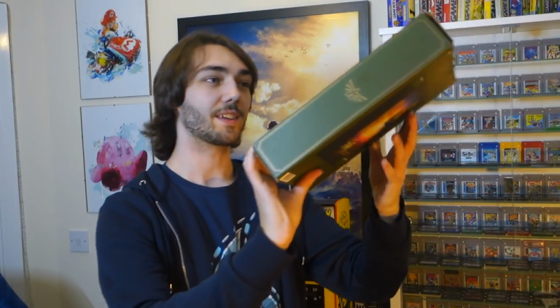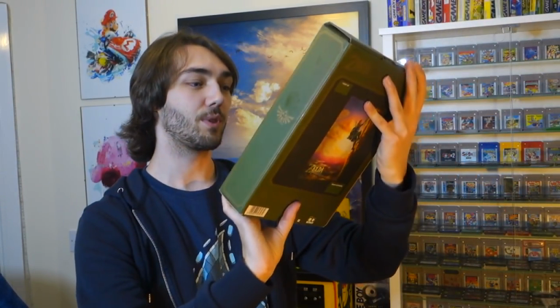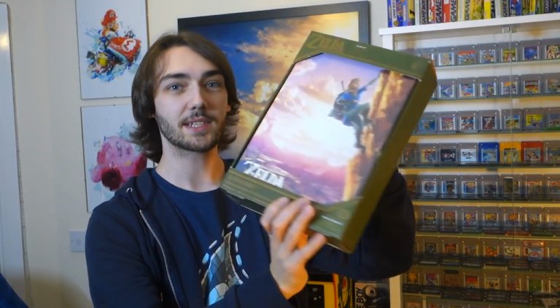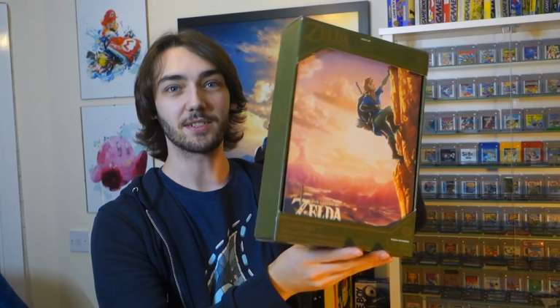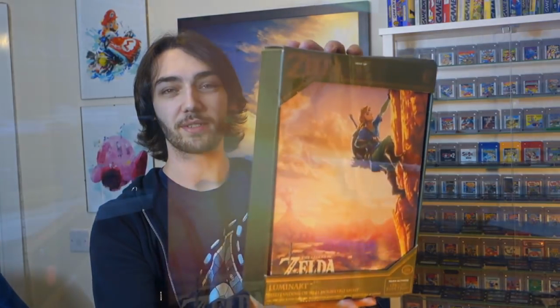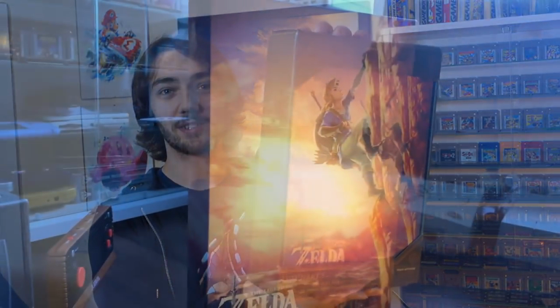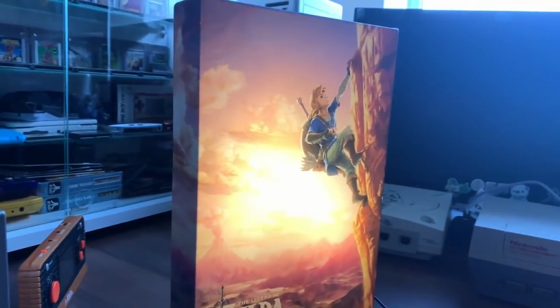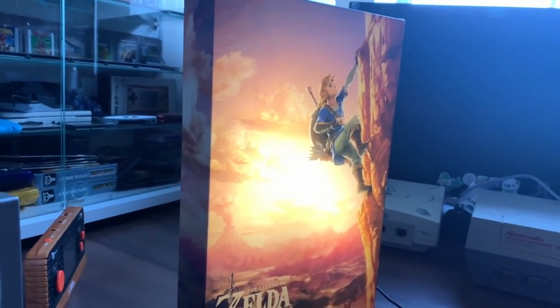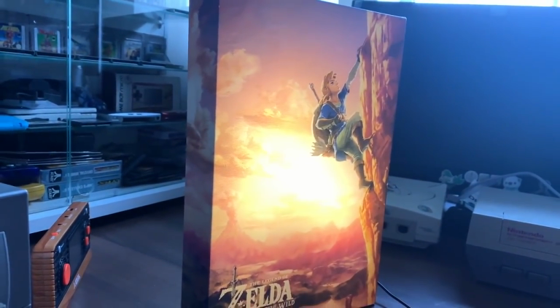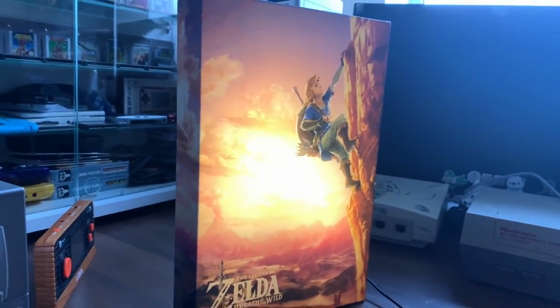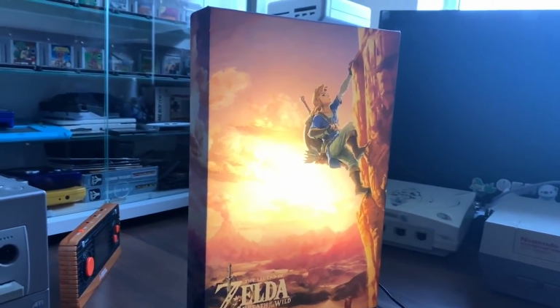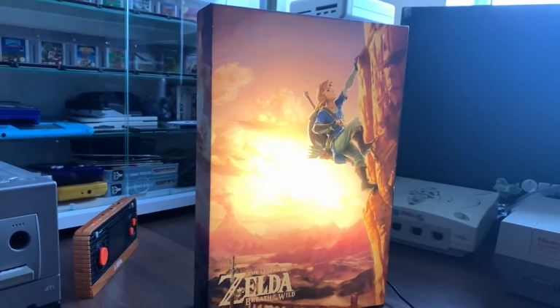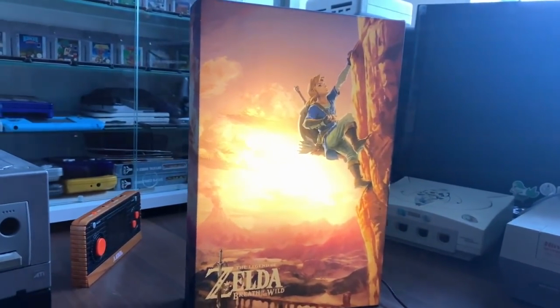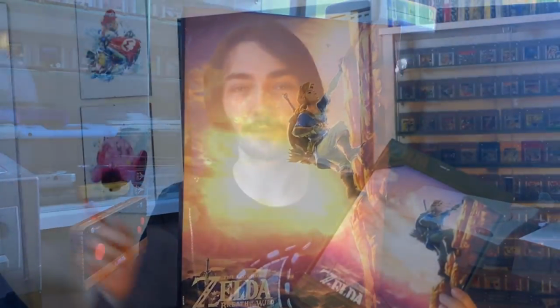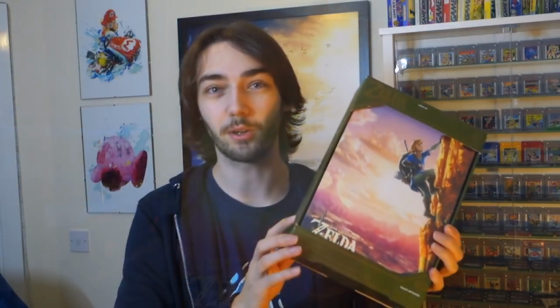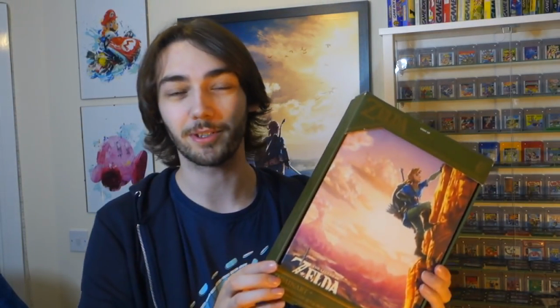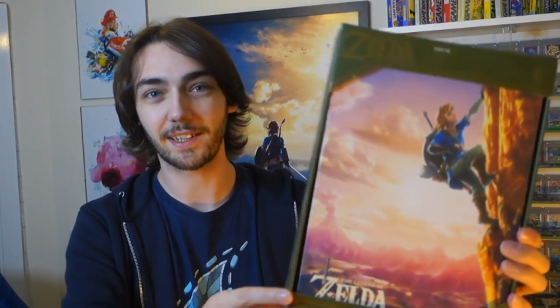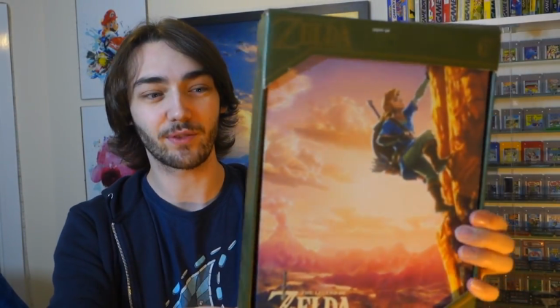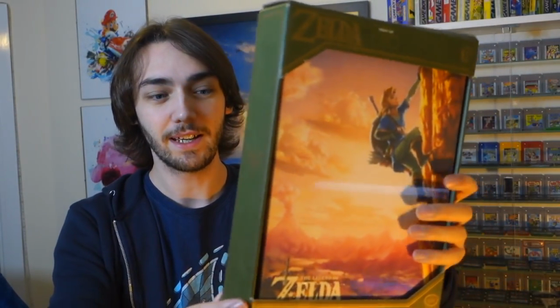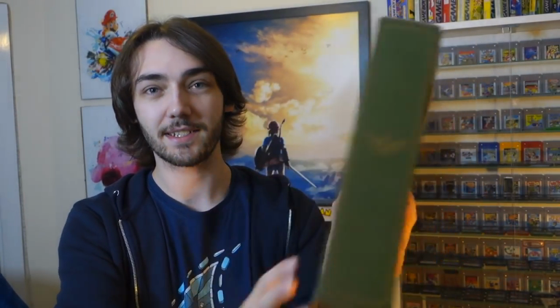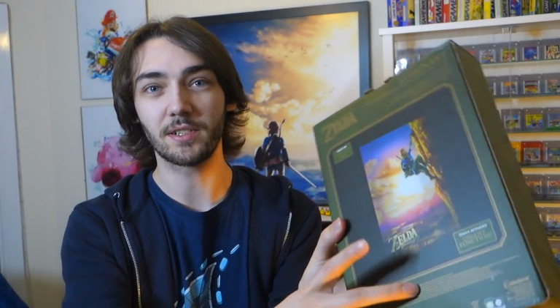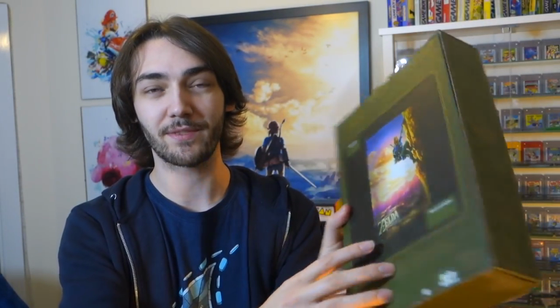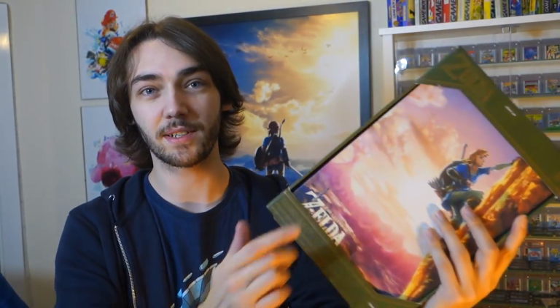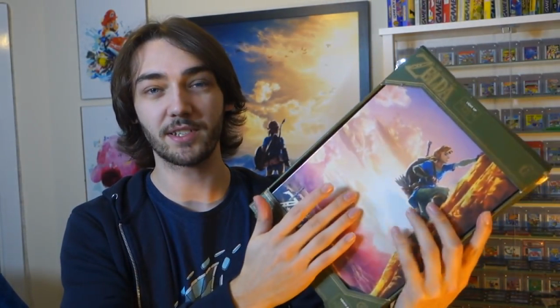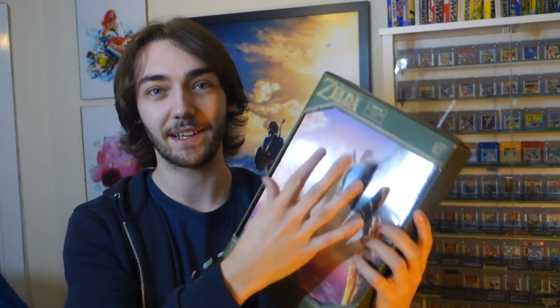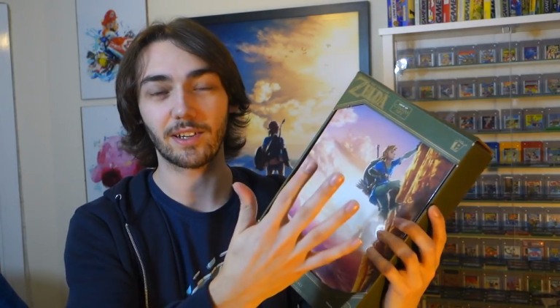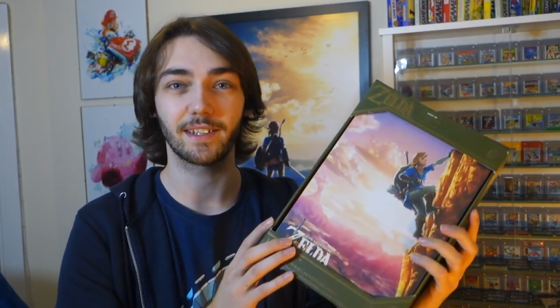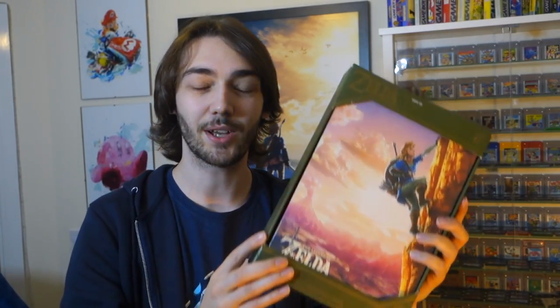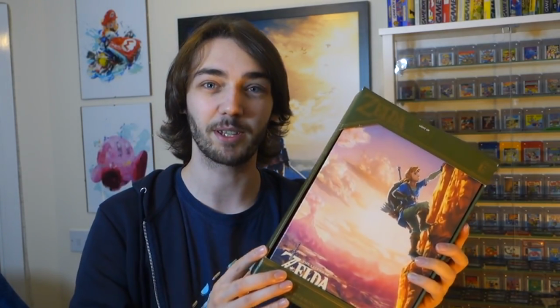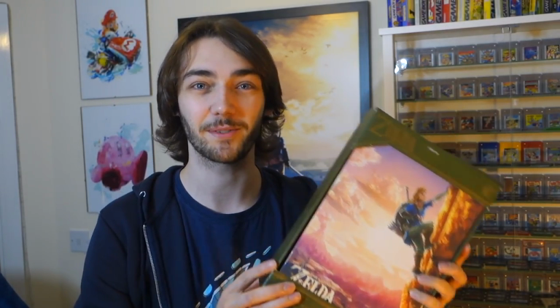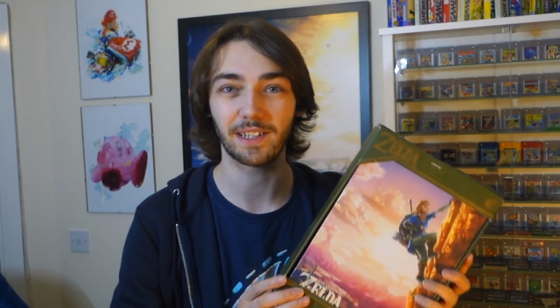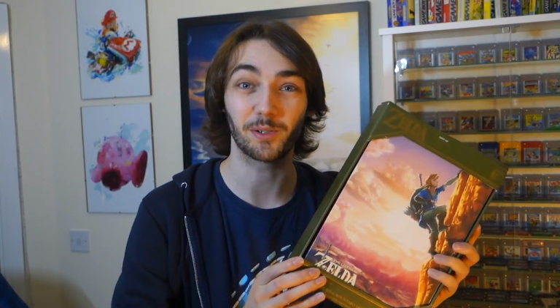Next up, I got this really nice Zelda Breath of the Wild light-up canvas to go on the wall. It's actually the same as a picture we've got in the hallway, but this one's in canvas form and it's touch-activated — you just press on it and it lights the clouds up in the background, which I think is really cool.